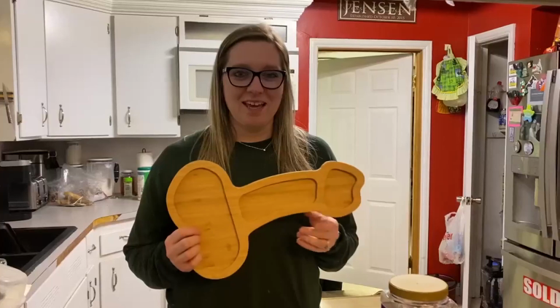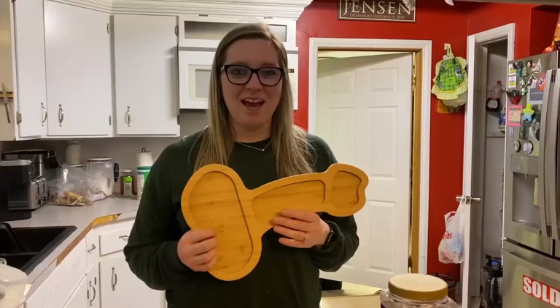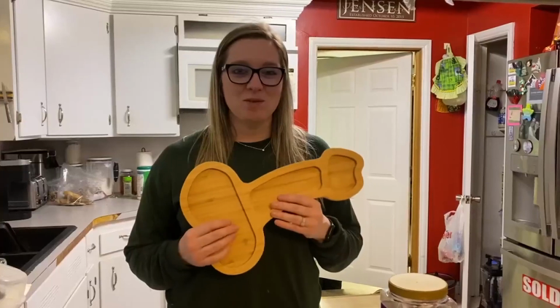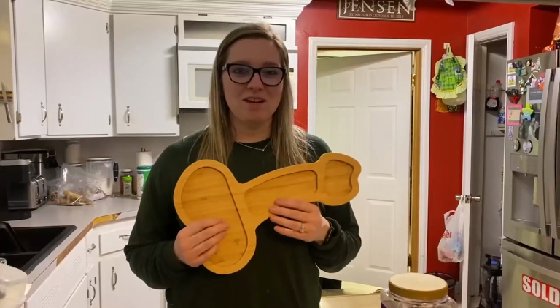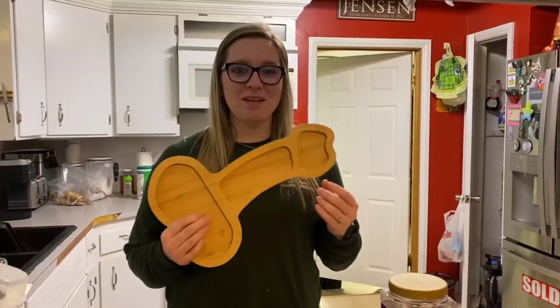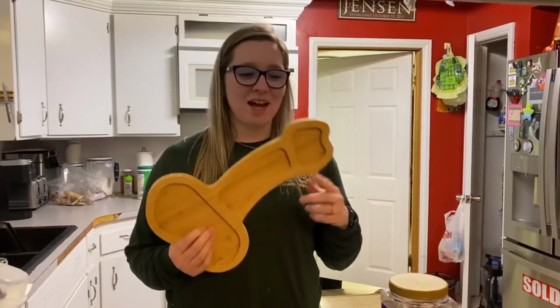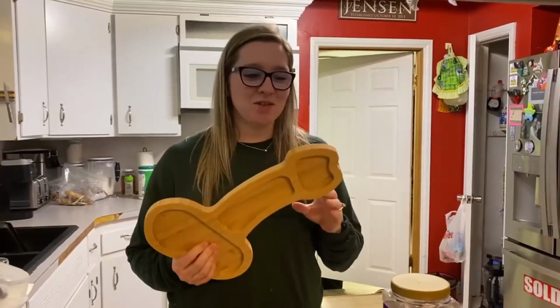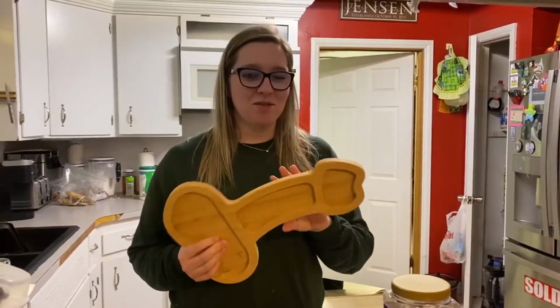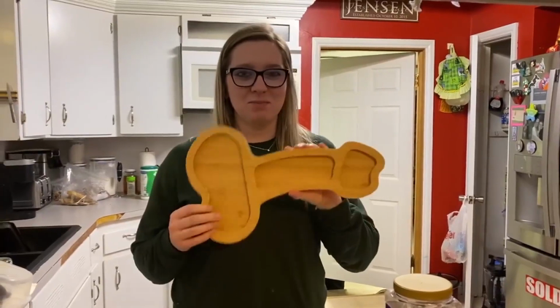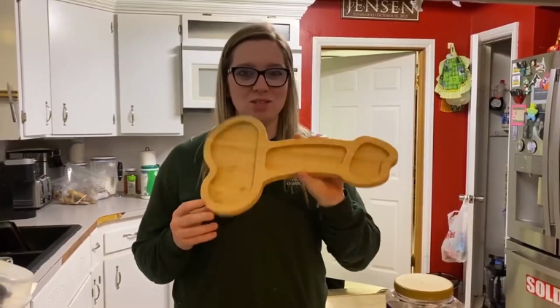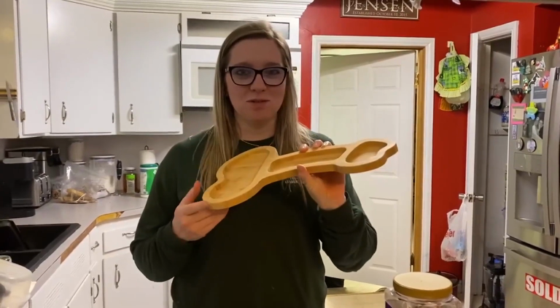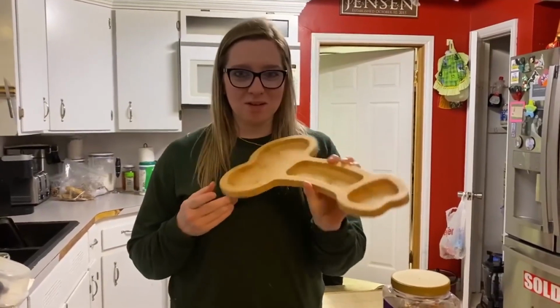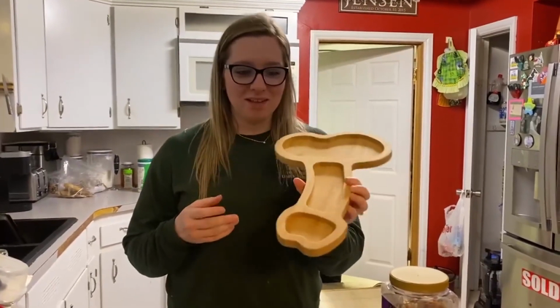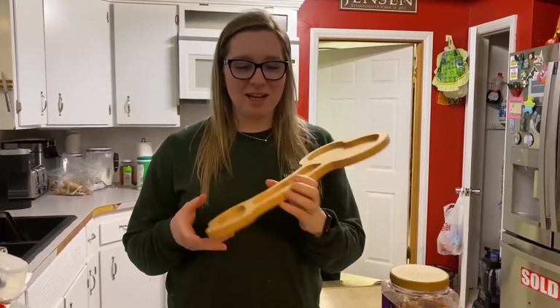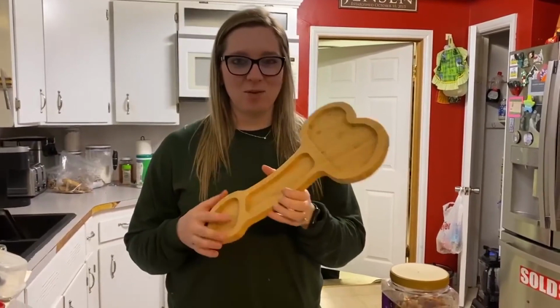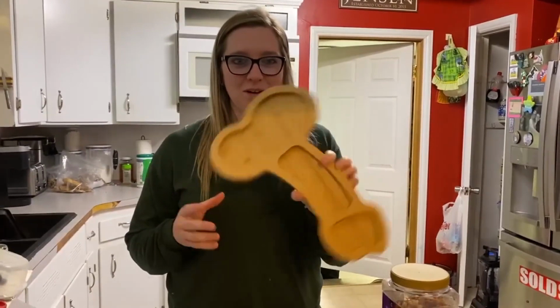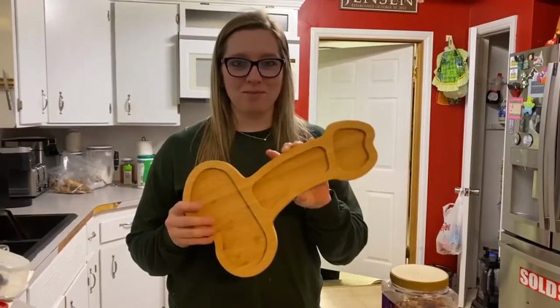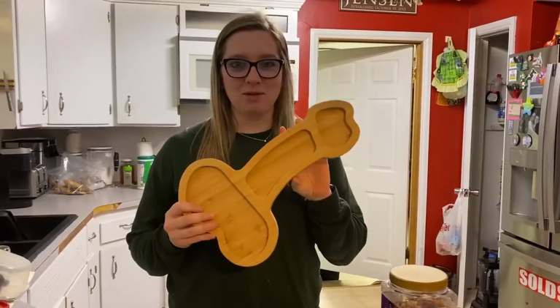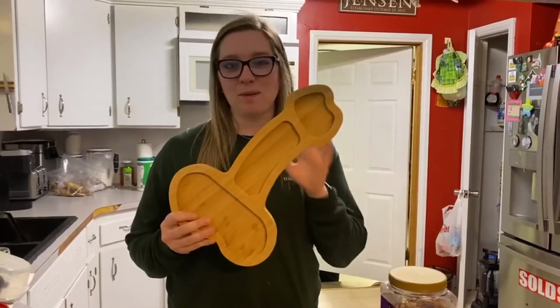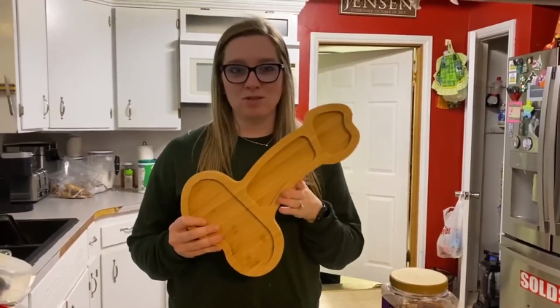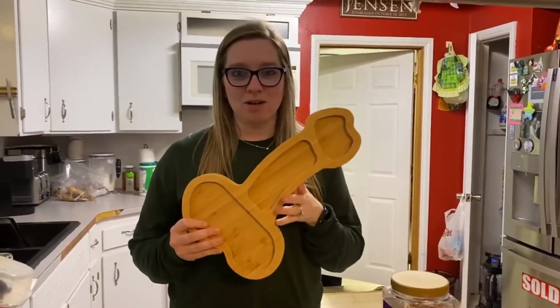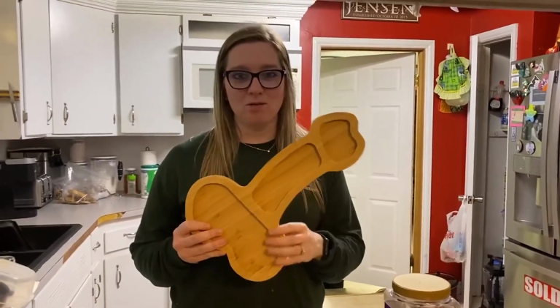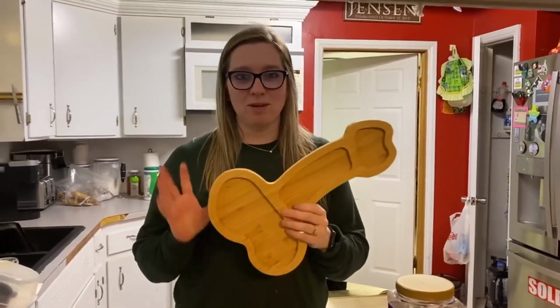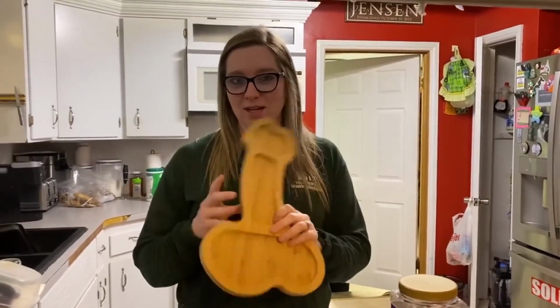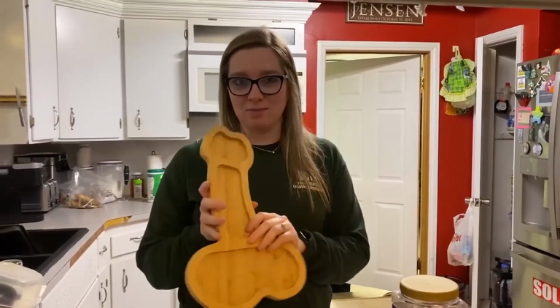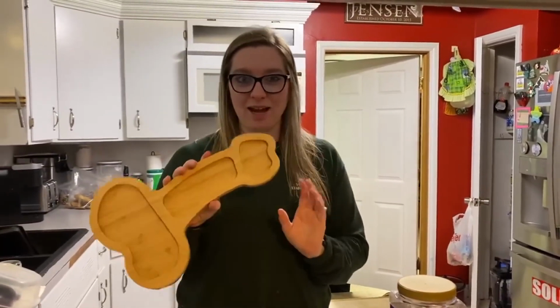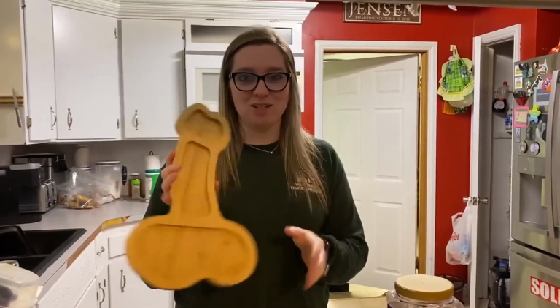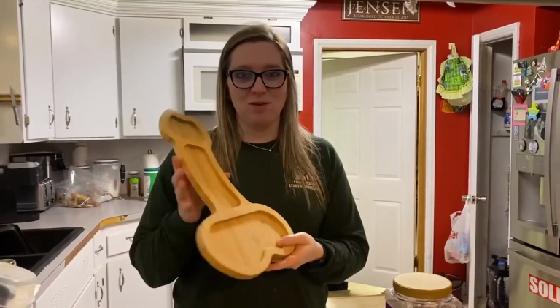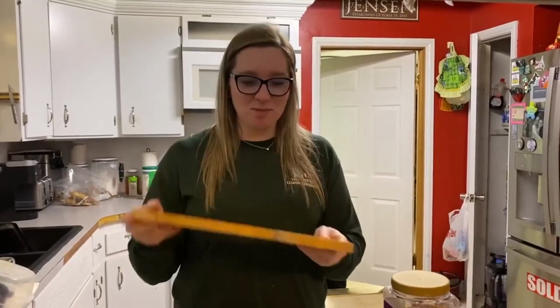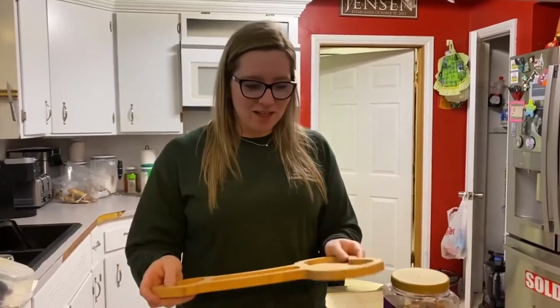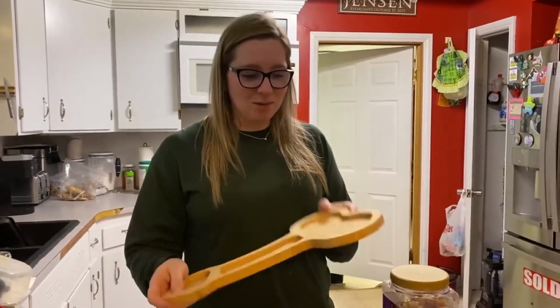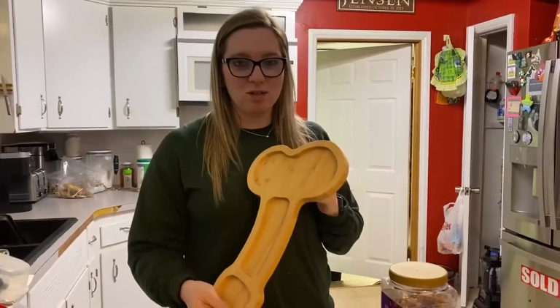Hey guys, Lauren here. I want to give you an honest review of this penis charcuterie board that we got here. It'd be great for like a bachelorette party or if you want to play a prank on some of your guy friends or whatever you want to do. So I'm going to go ahead and show you.